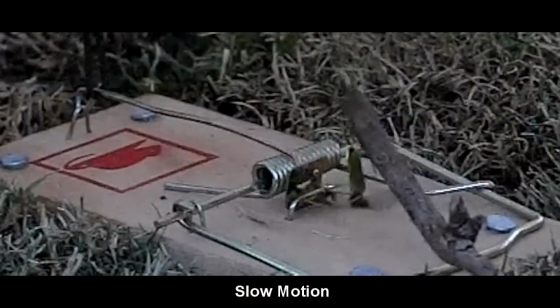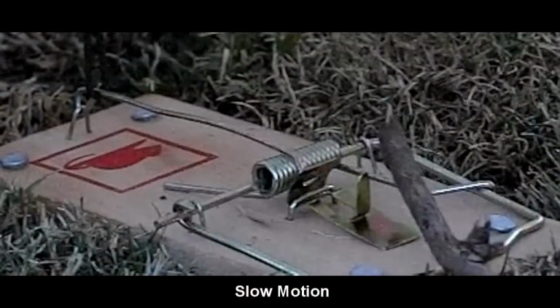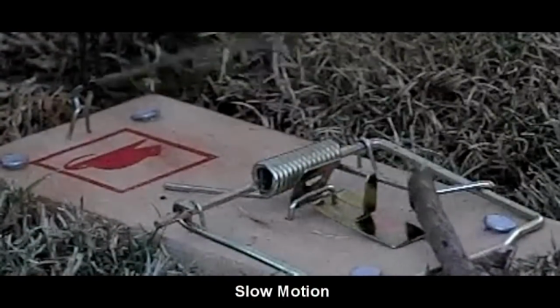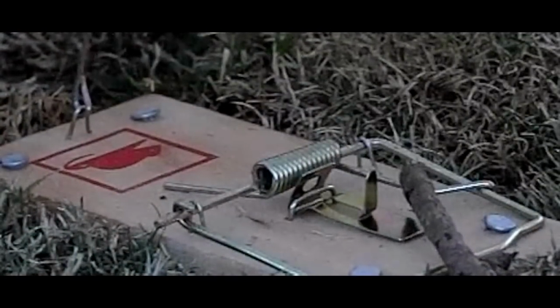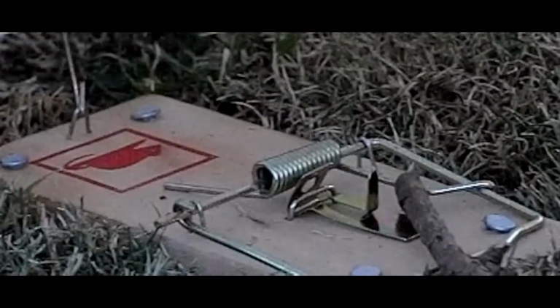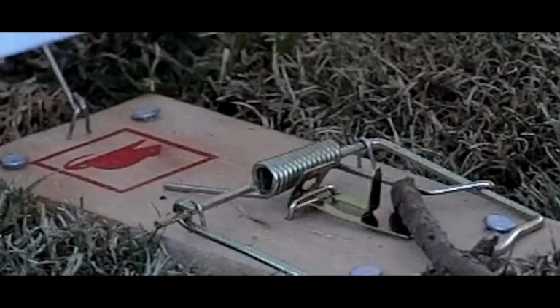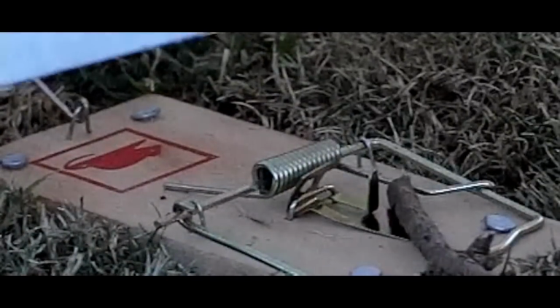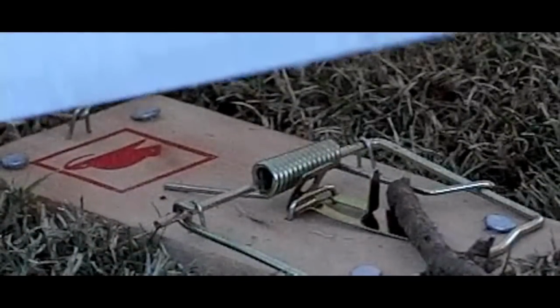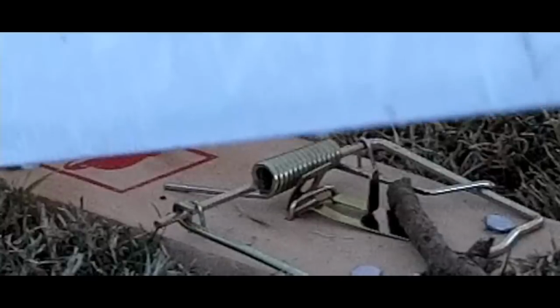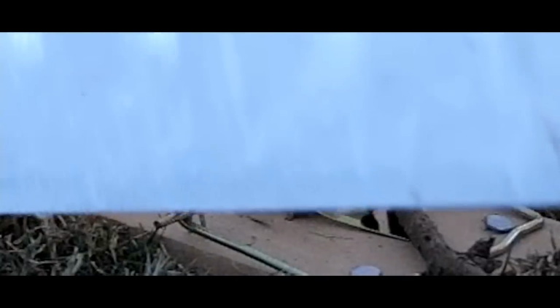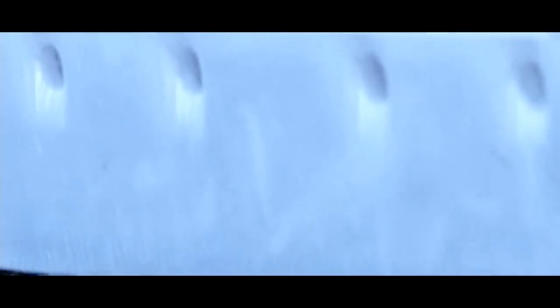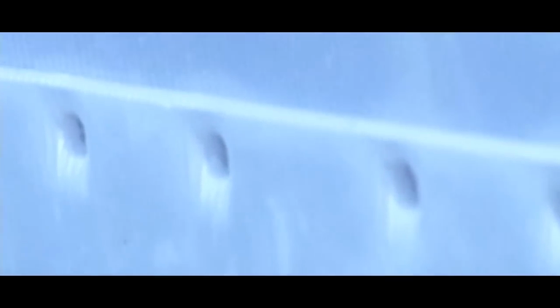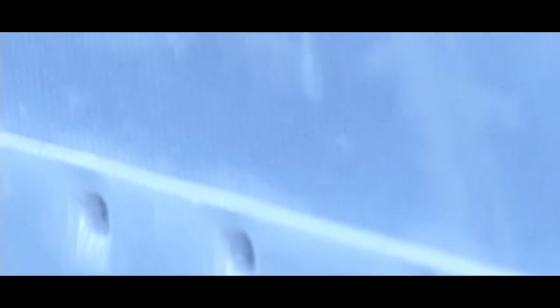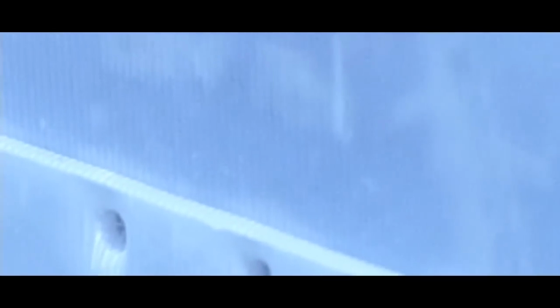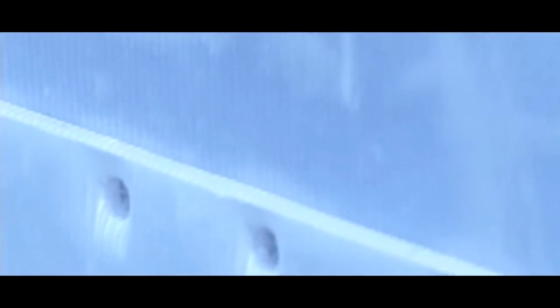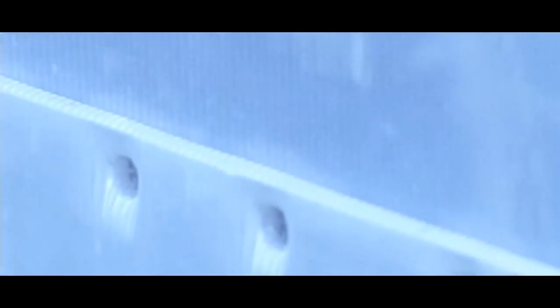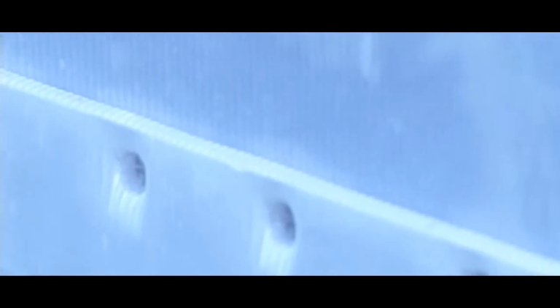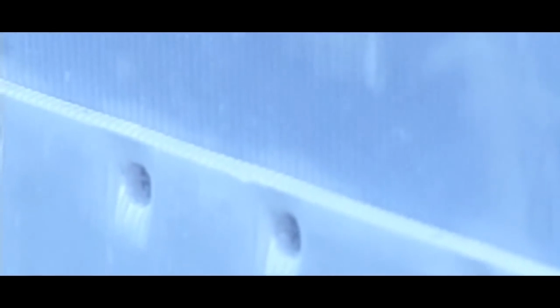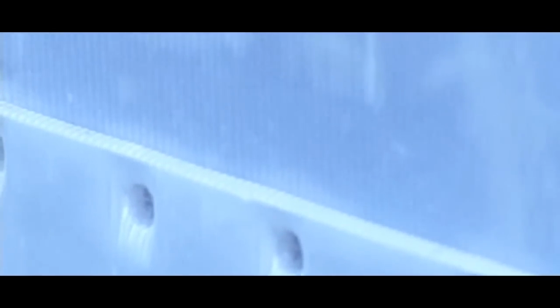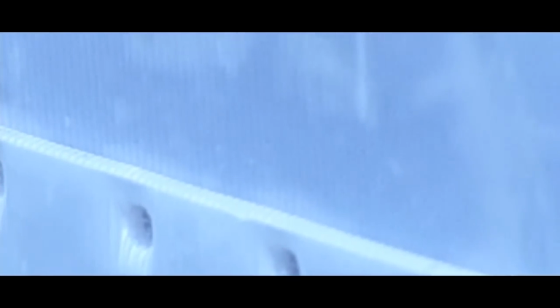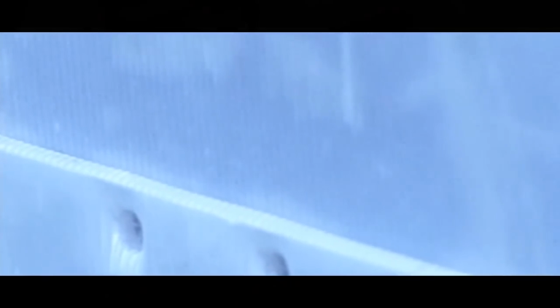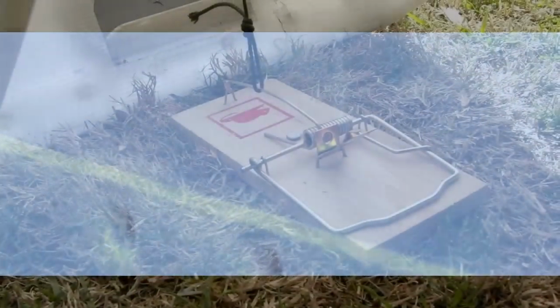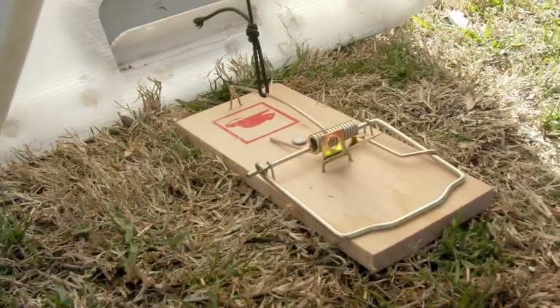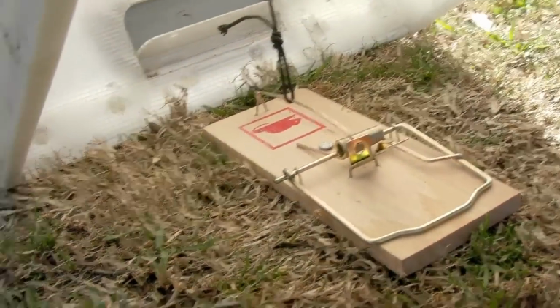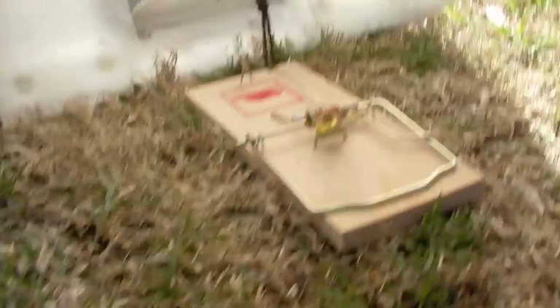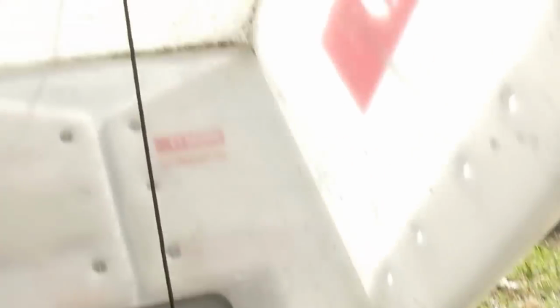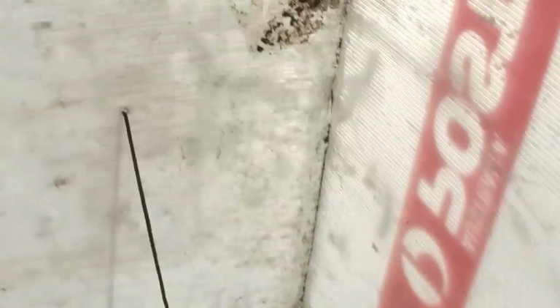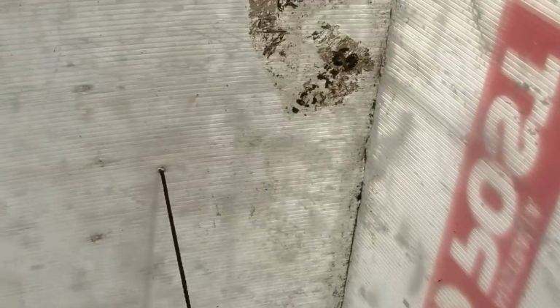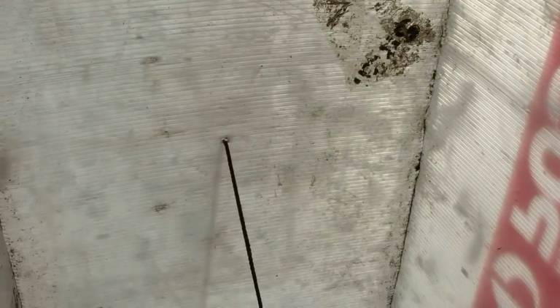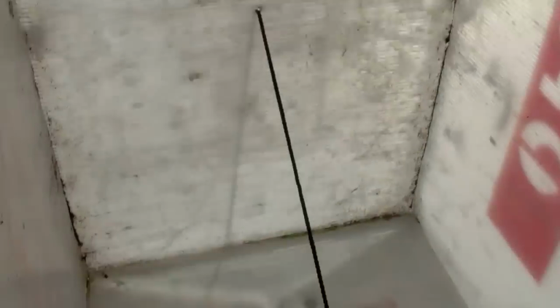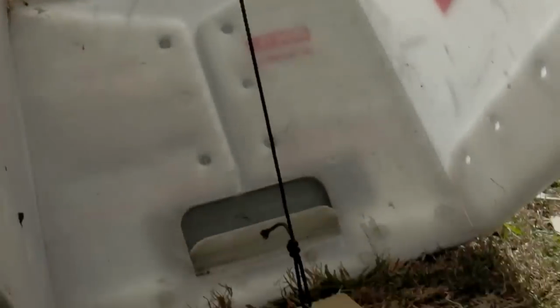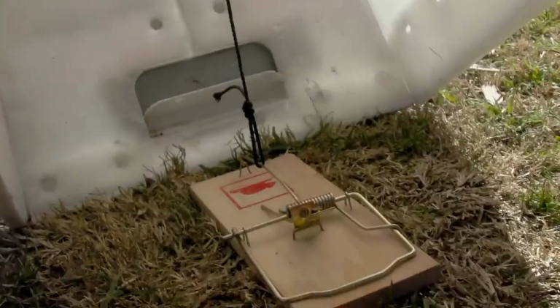I used four nails here which was overkill — it just depends on what your soil is like. I'll reset it, bait it, and we'll see what happens.